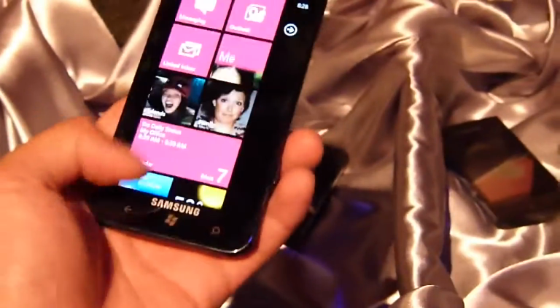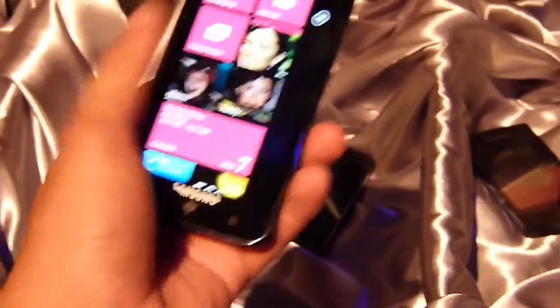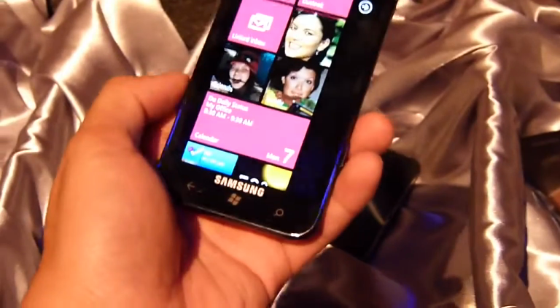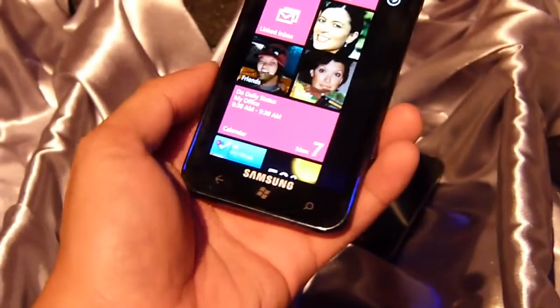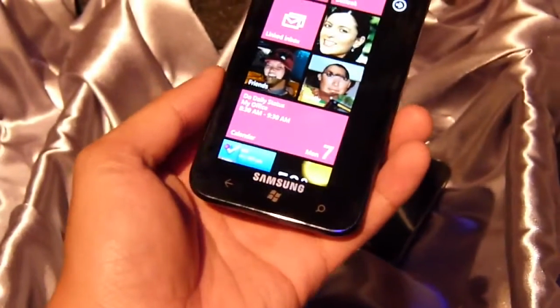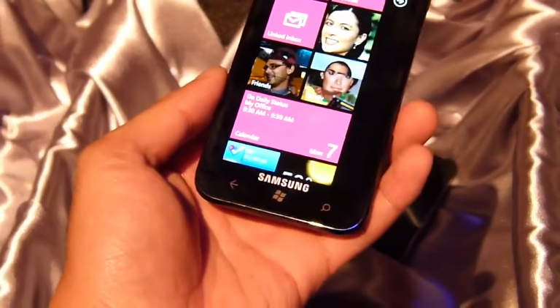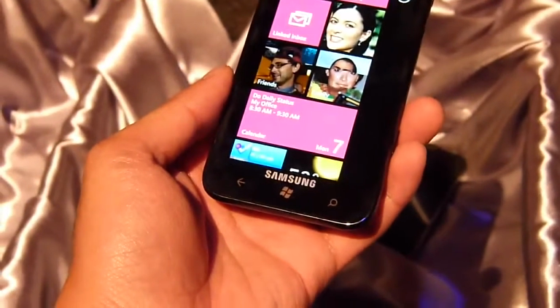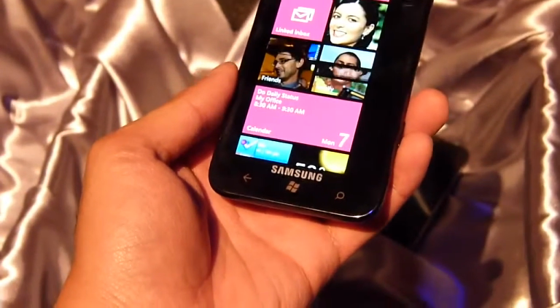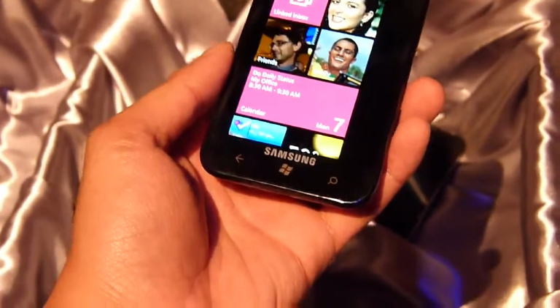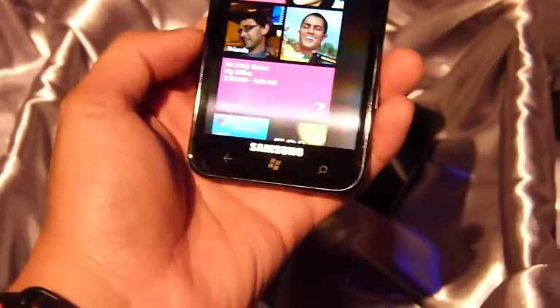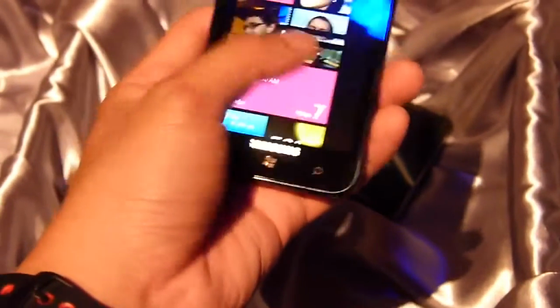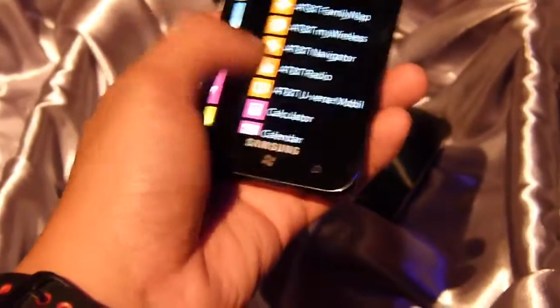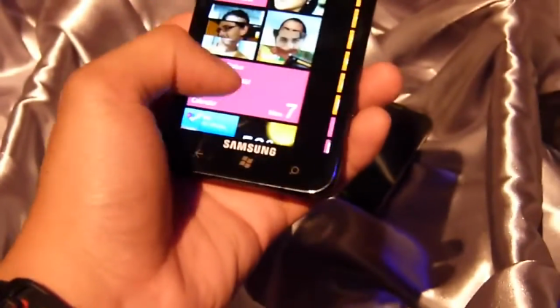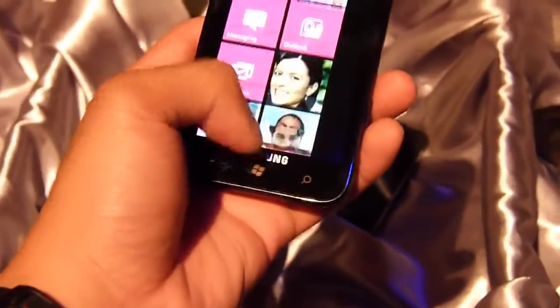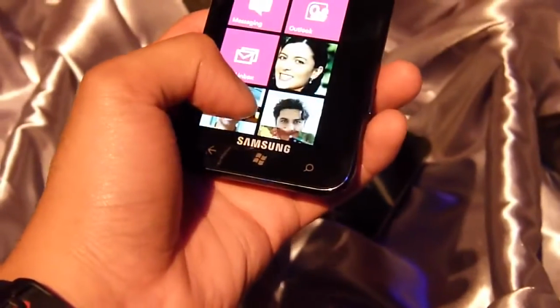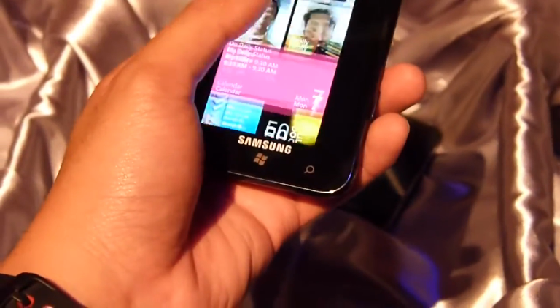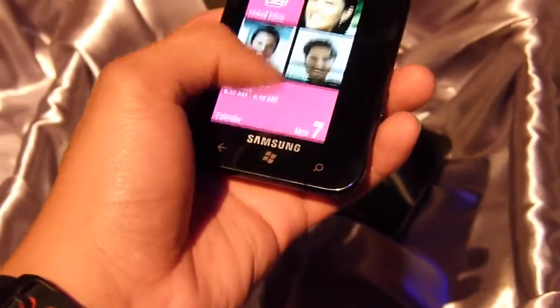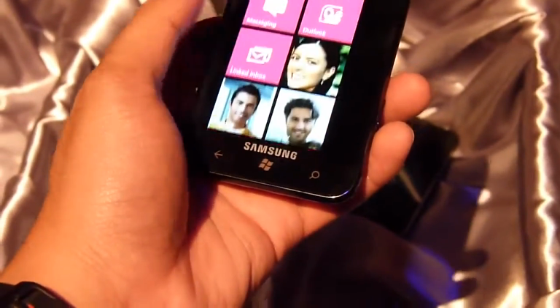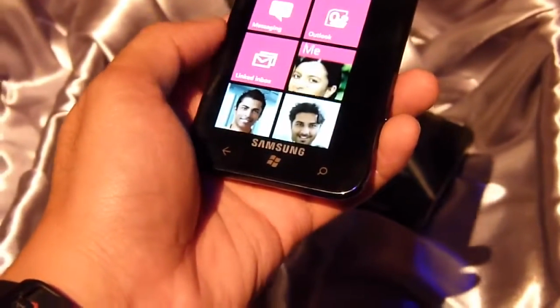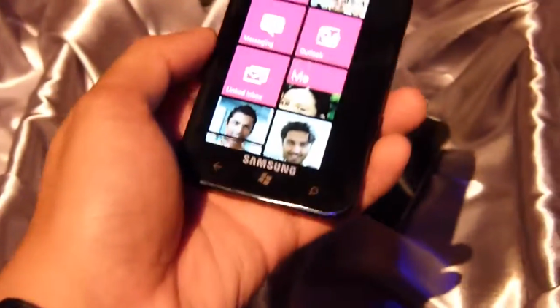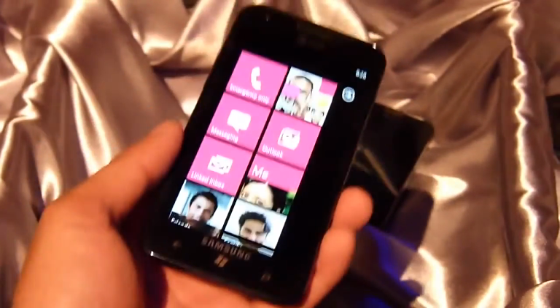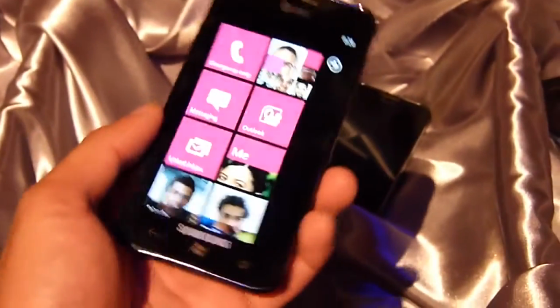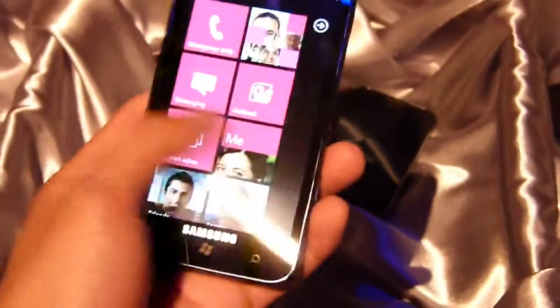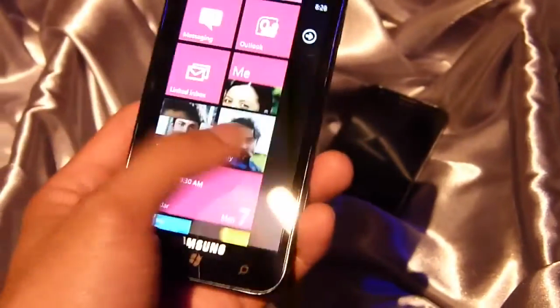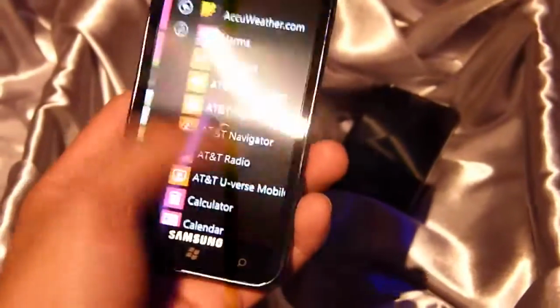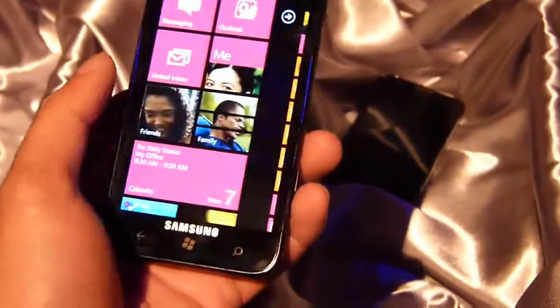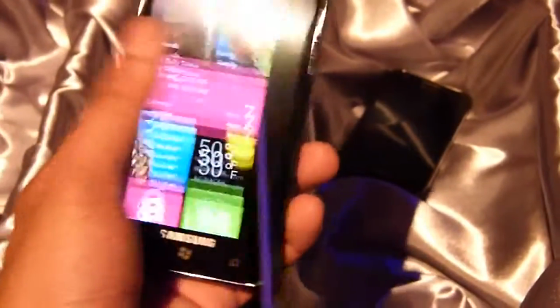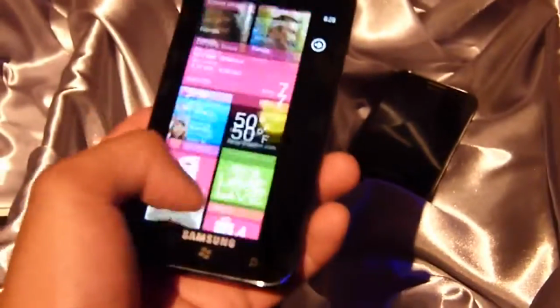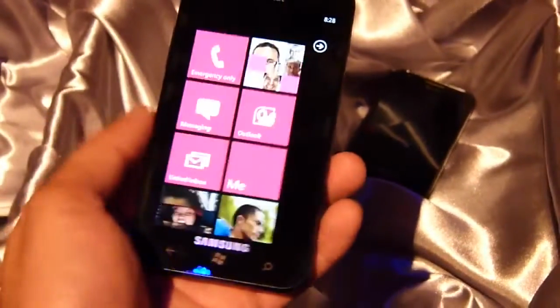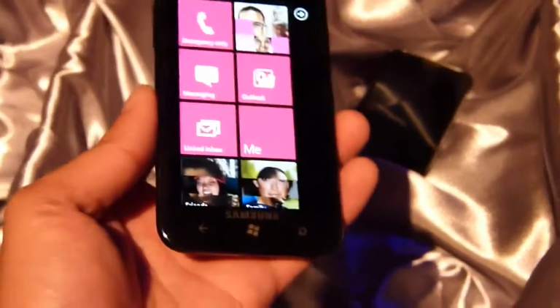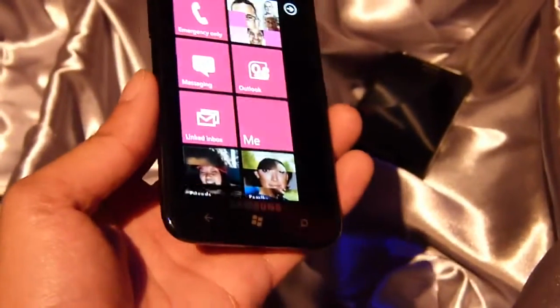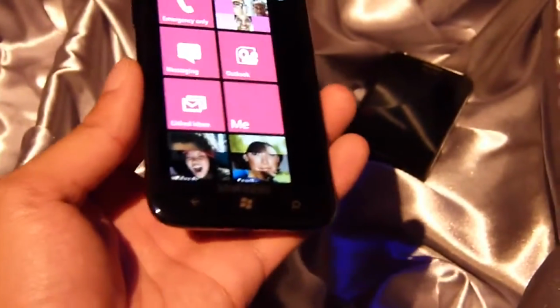It features a 4.3-inch Super AMOLED display — I believe it's the Super AMOLED Plus here. Crisp display; I believe it's still also WVGA resolution, and that hasn't changed. Still, it's a nice looking deep color. It's very saturated — it definitely stands out a lot.